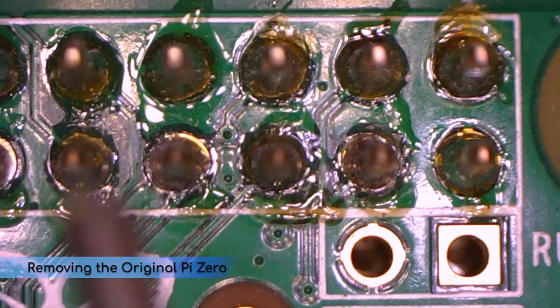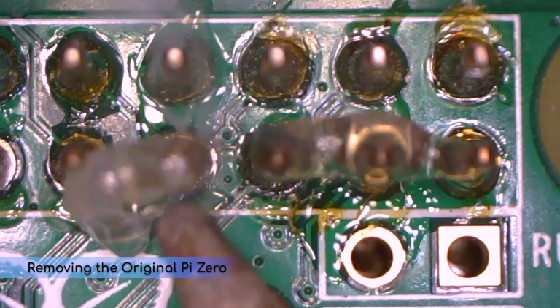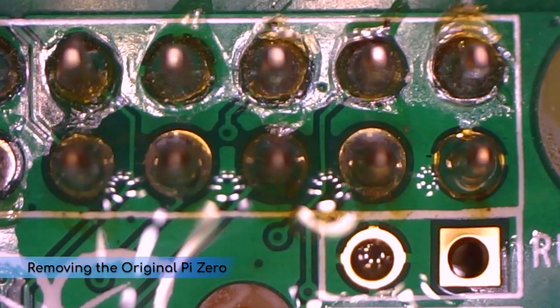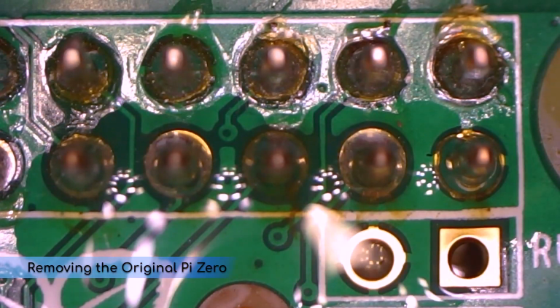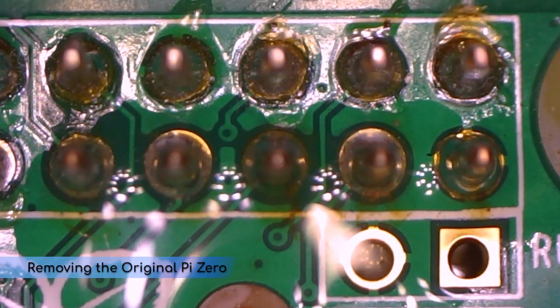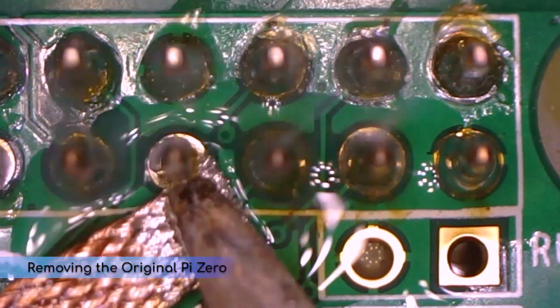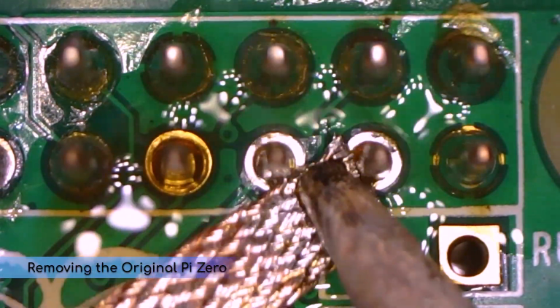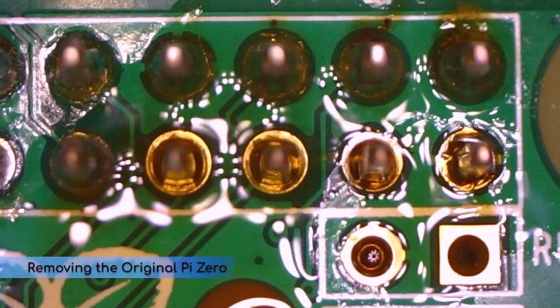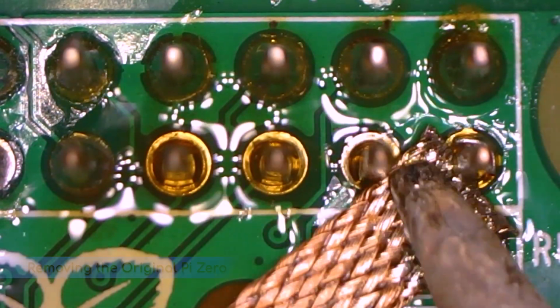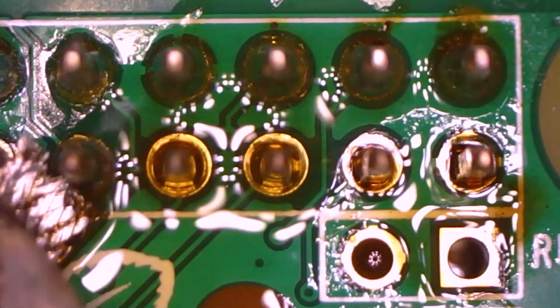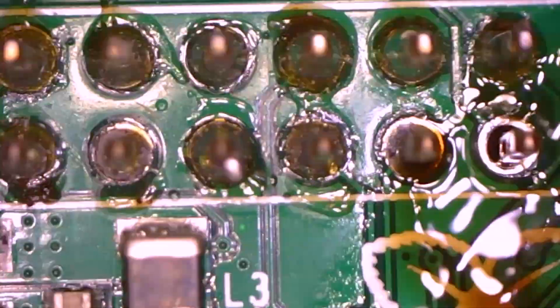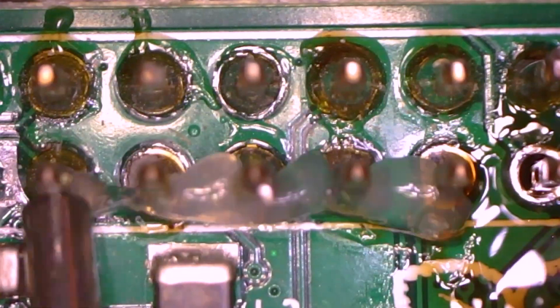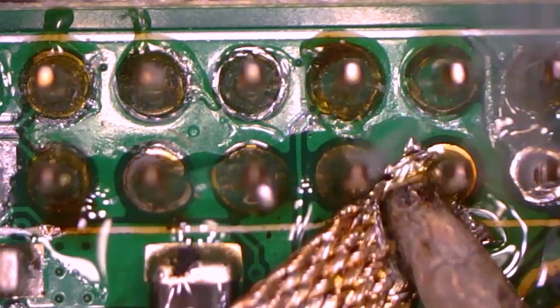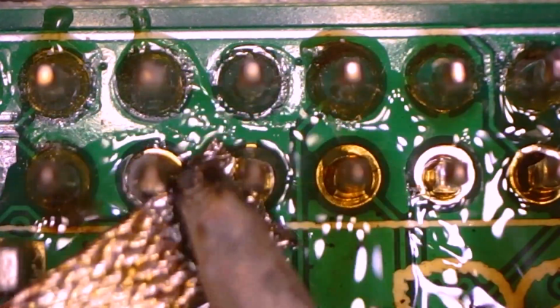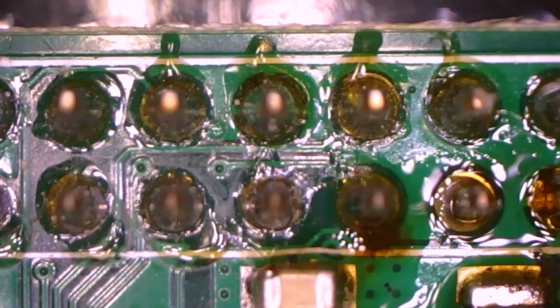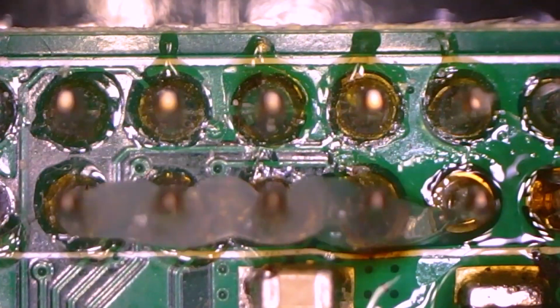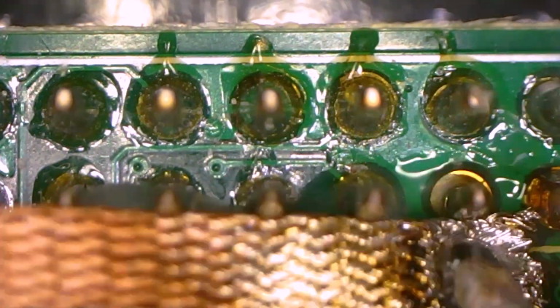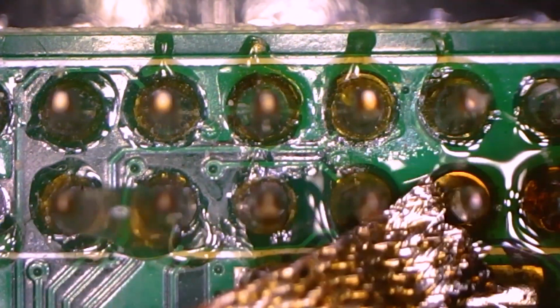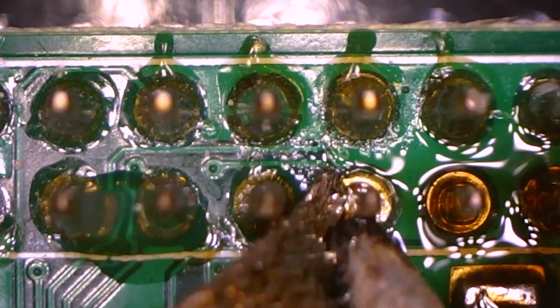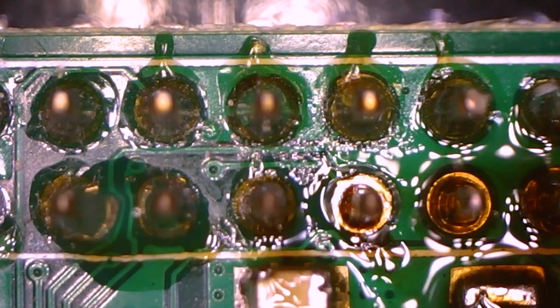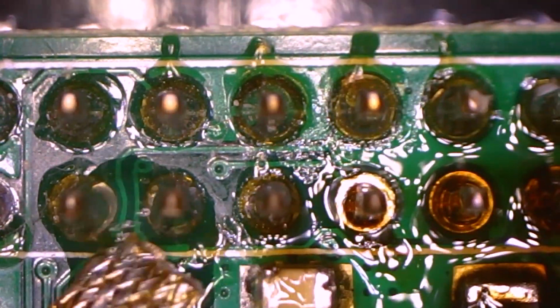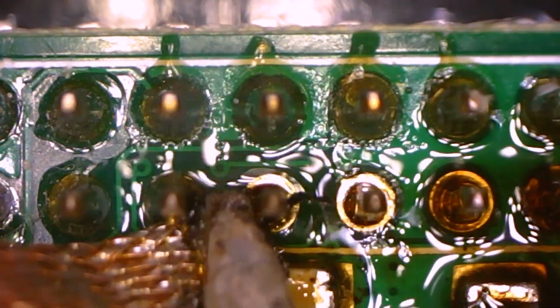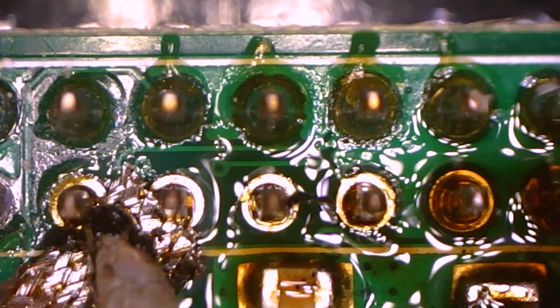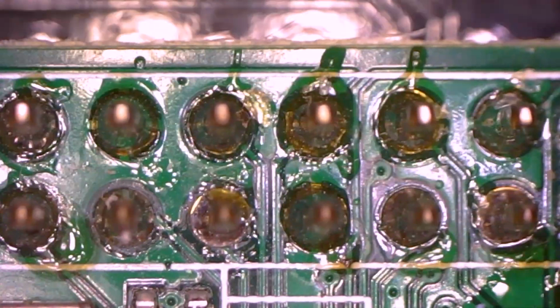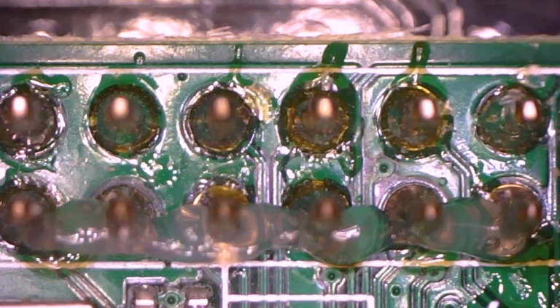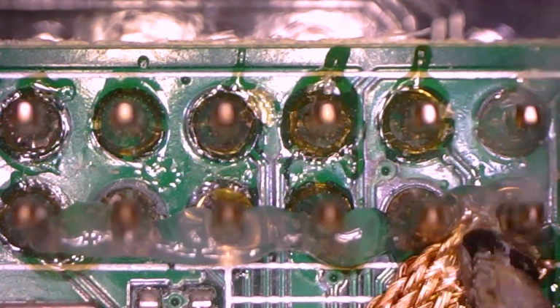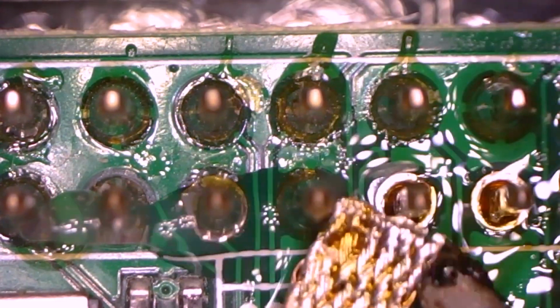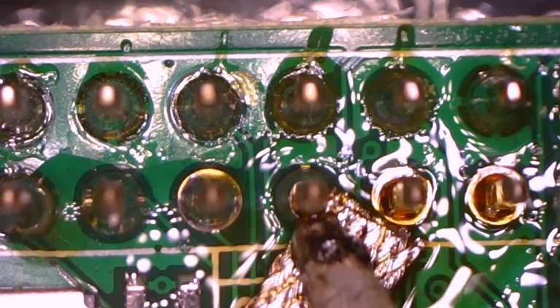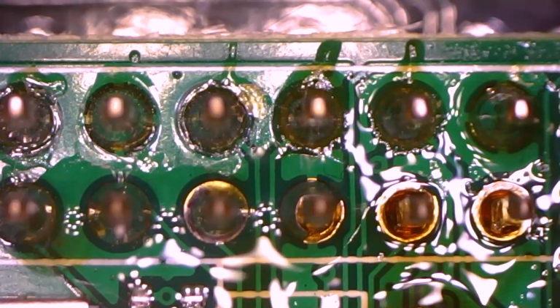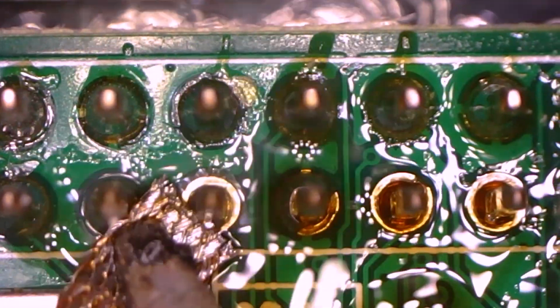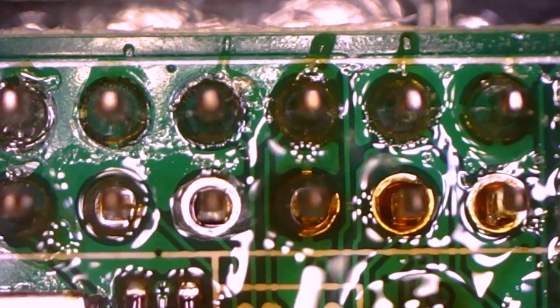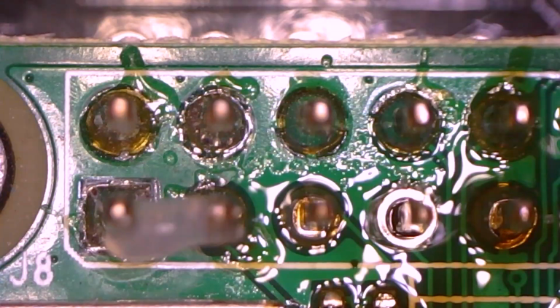Let's start by removing the Pi from the old board. The first step is to remove the excess solder from the pins using solder wick, and once most of the solder is removed, I'm going to replace it with low temp solder. Once that low temp solder is on the pins, you just need to heat the board a little bit to liquefy it.